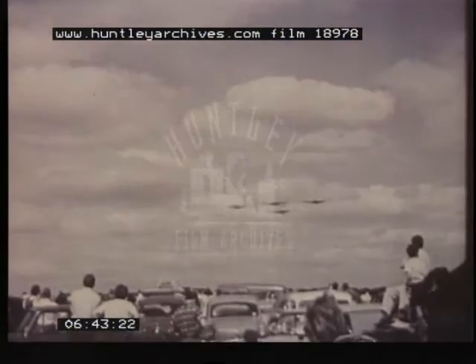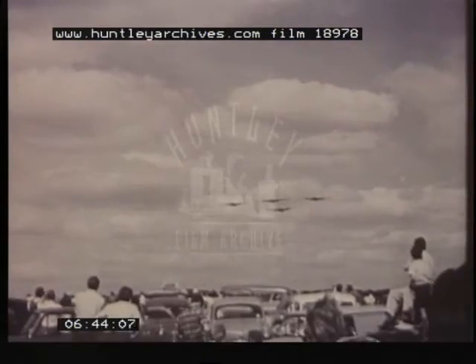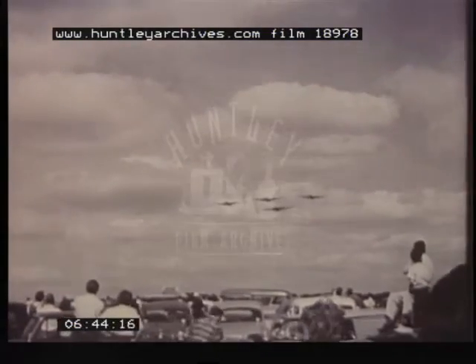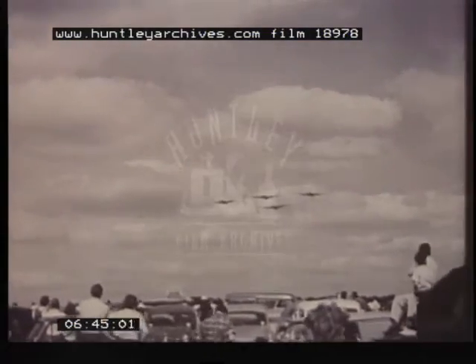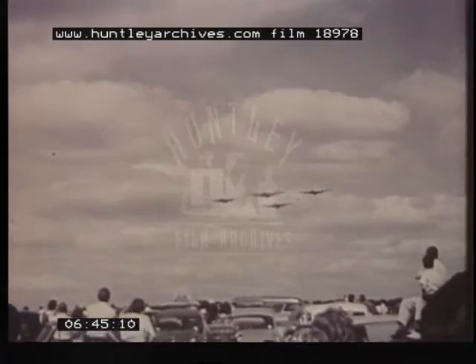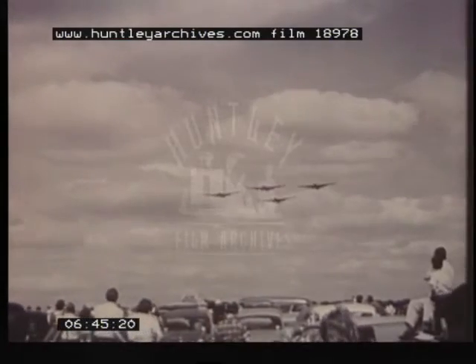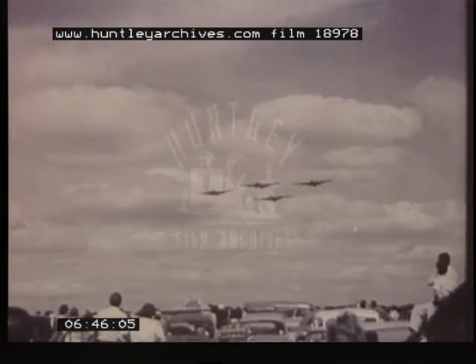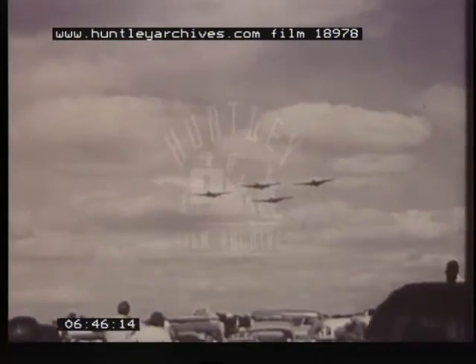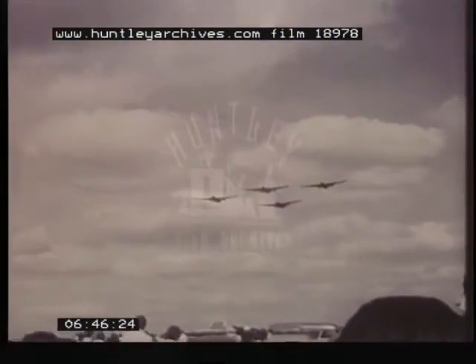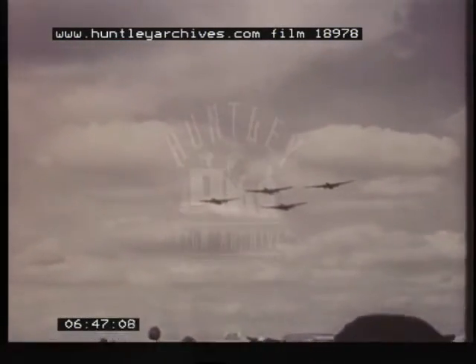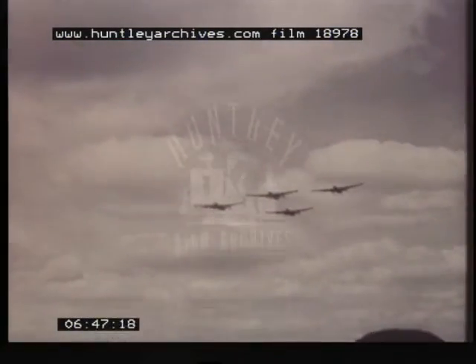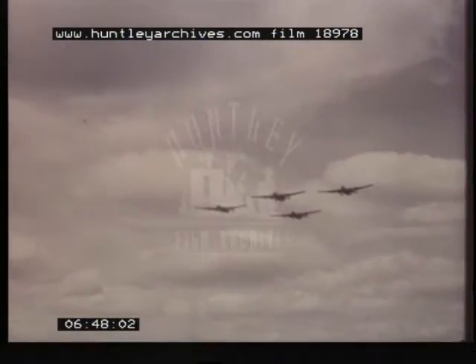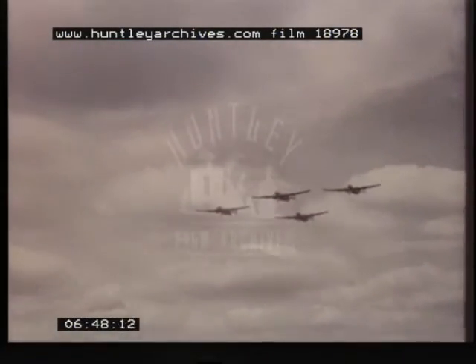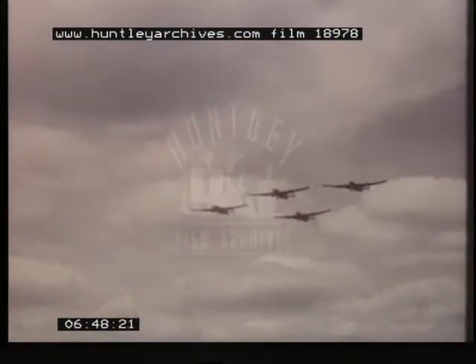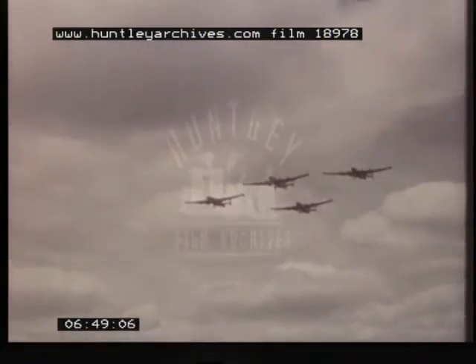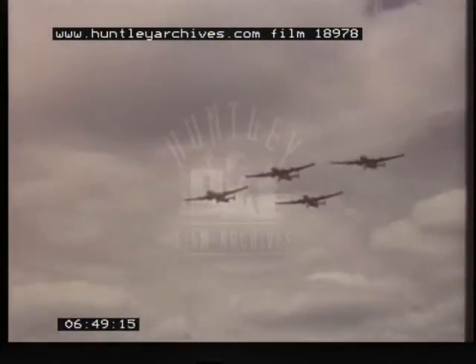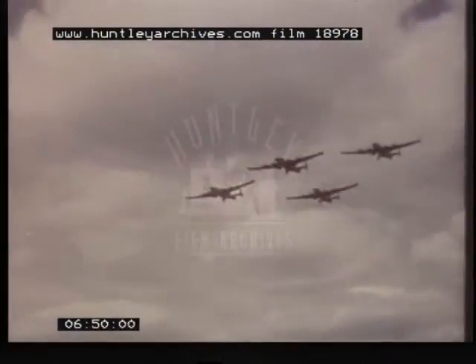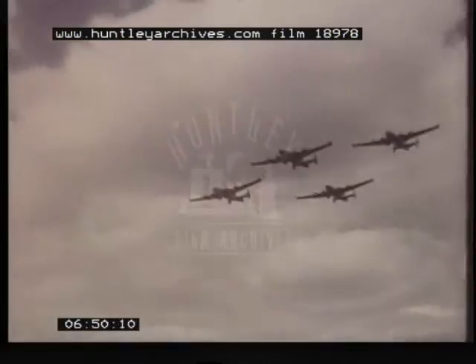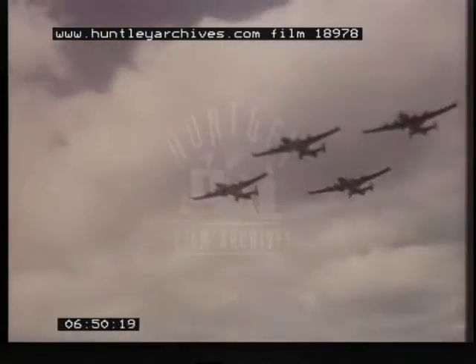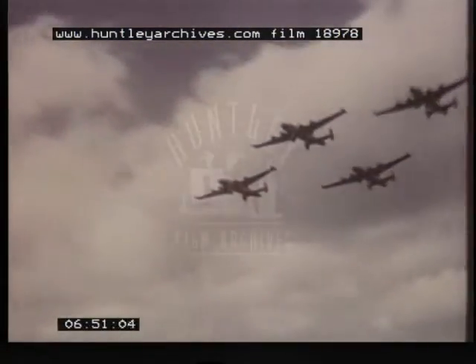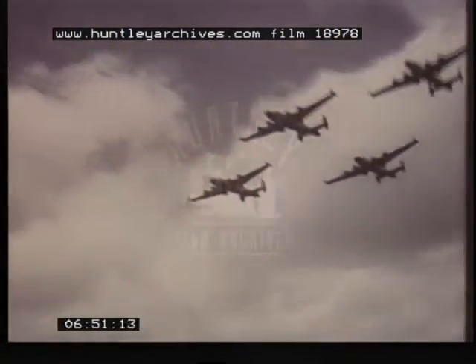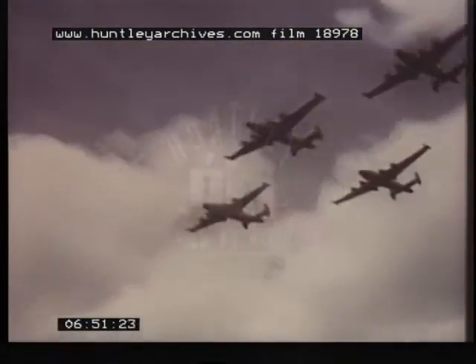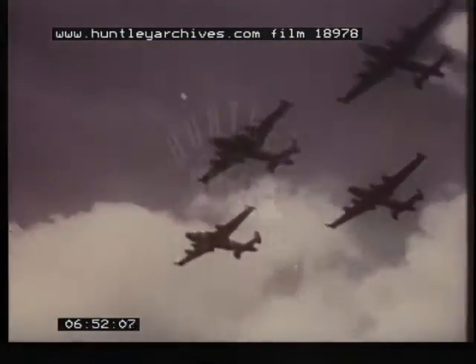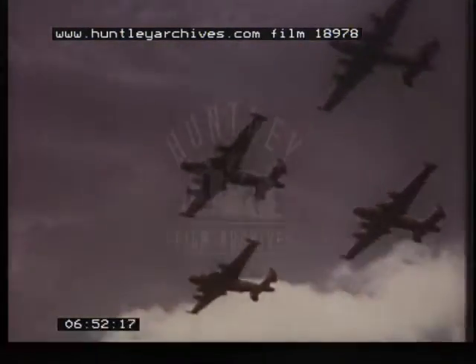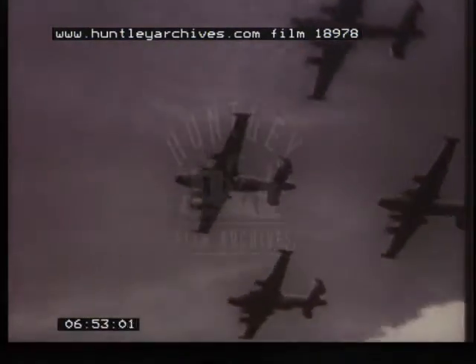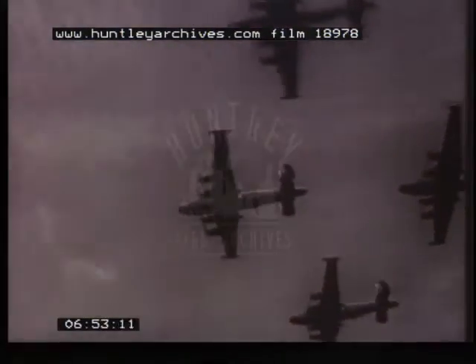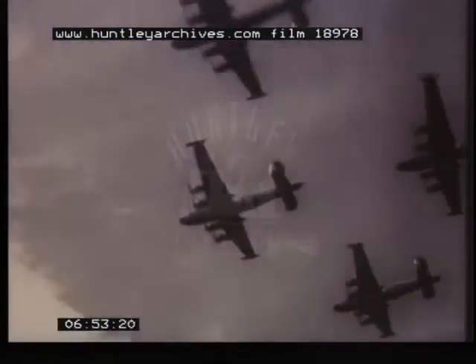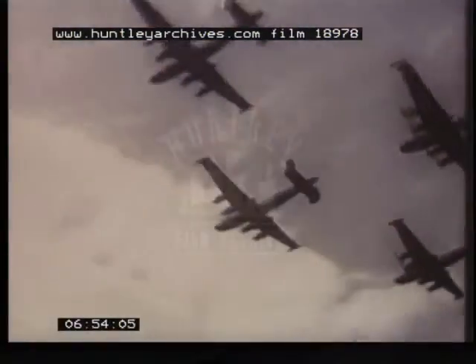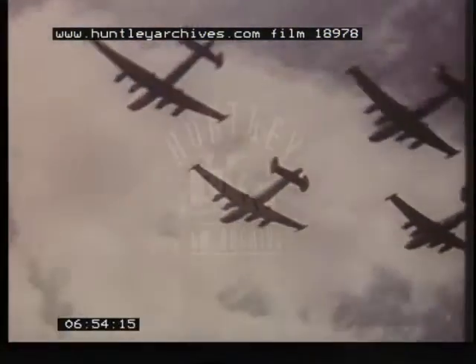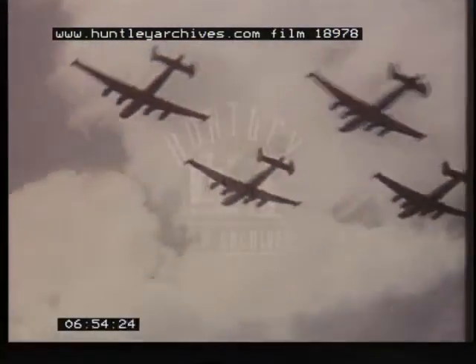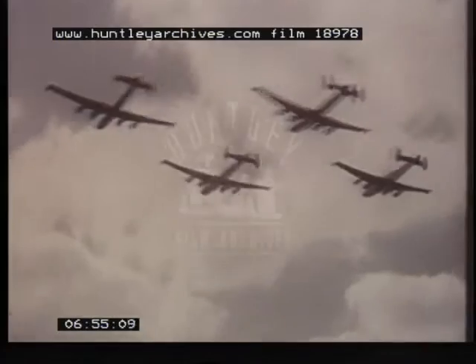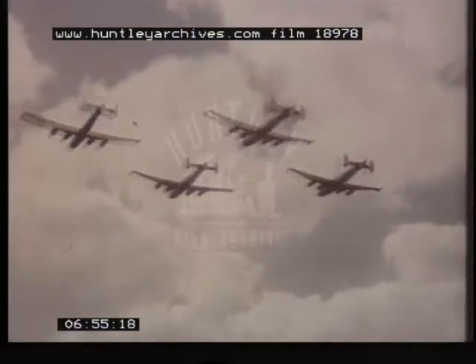Four Shackletons of Coastal Command head a fly-past of aircraft of Operational Command, including the Argosy, Britannia, Comets 2 and 4, Canberra, Valiant, Victor, Vulcan, Javelin, Lightning and Sea Vixen.